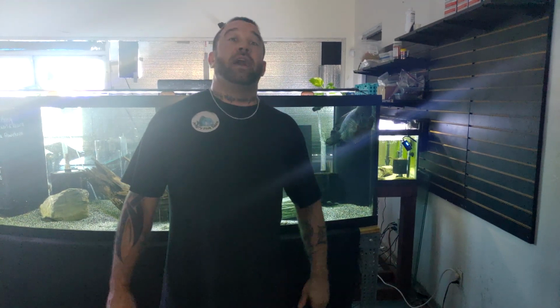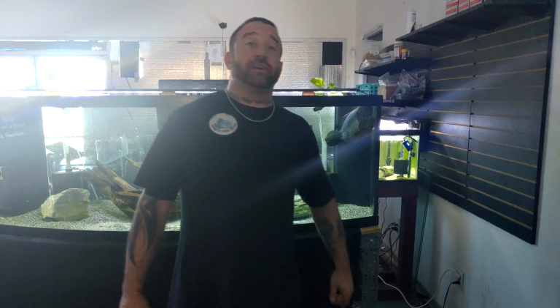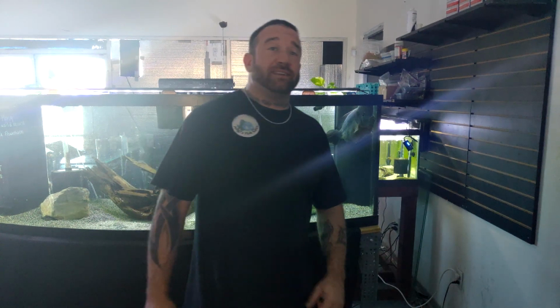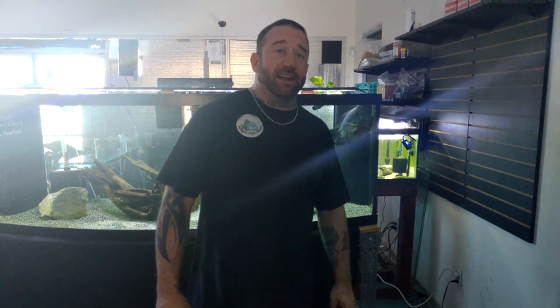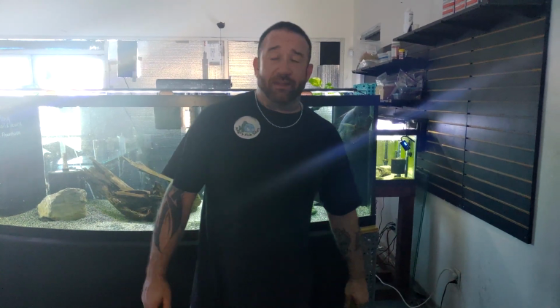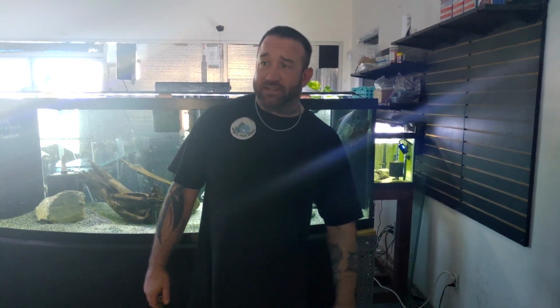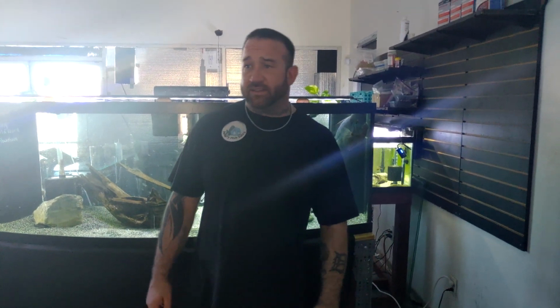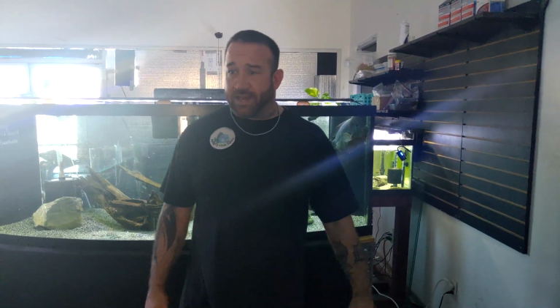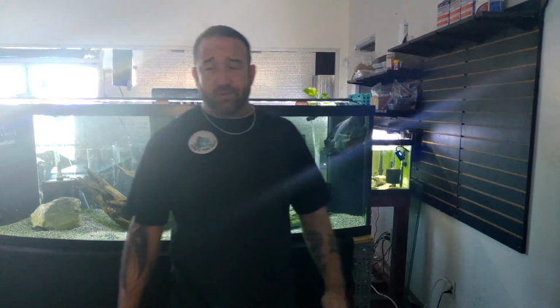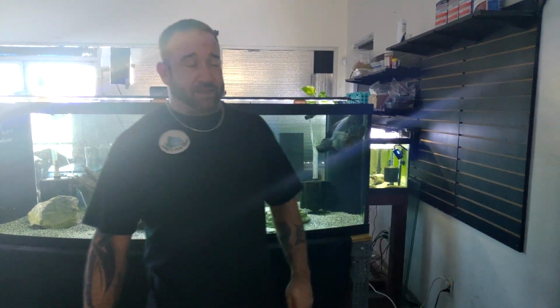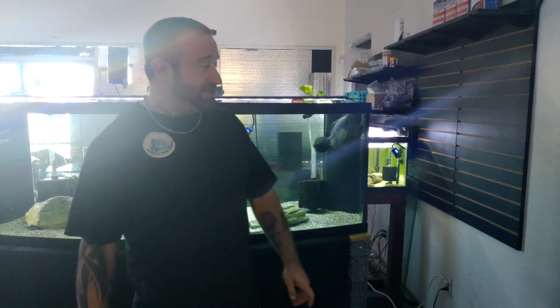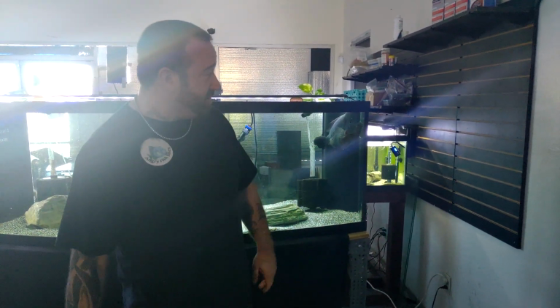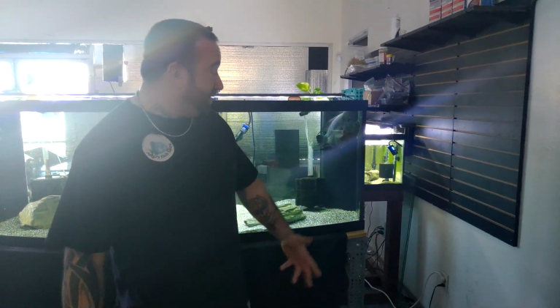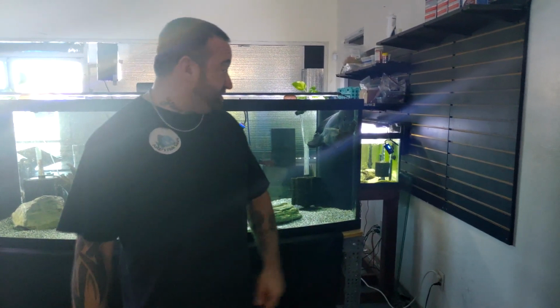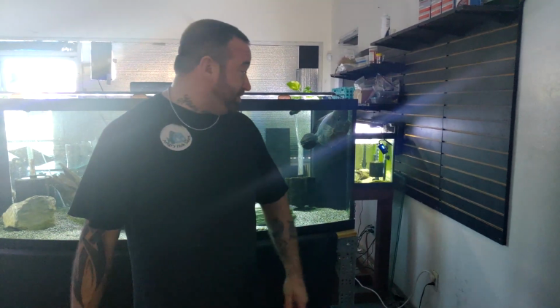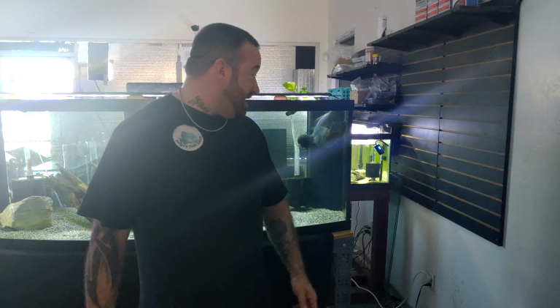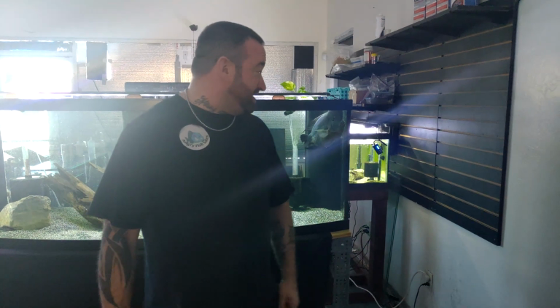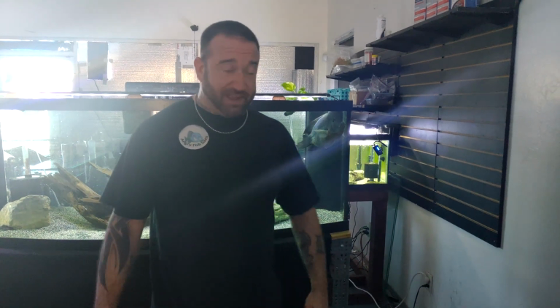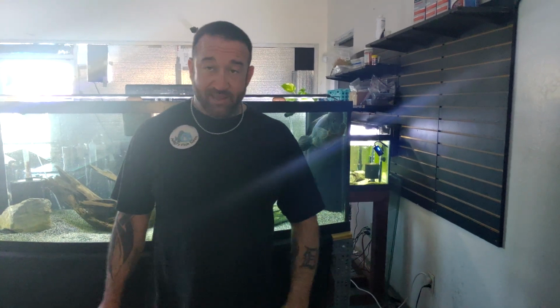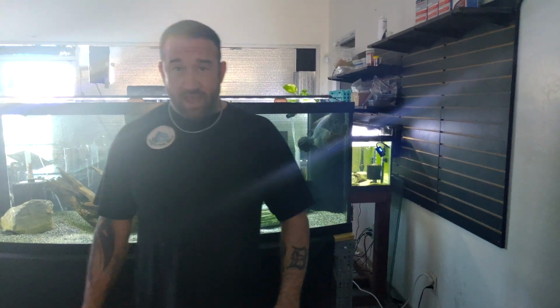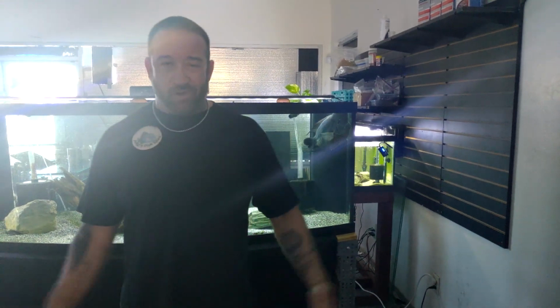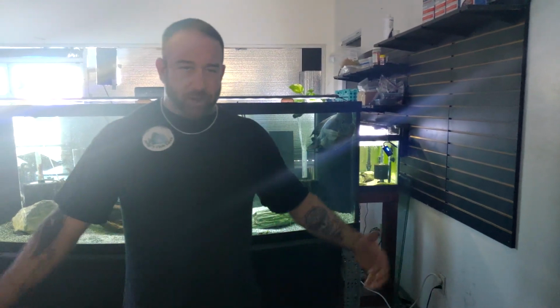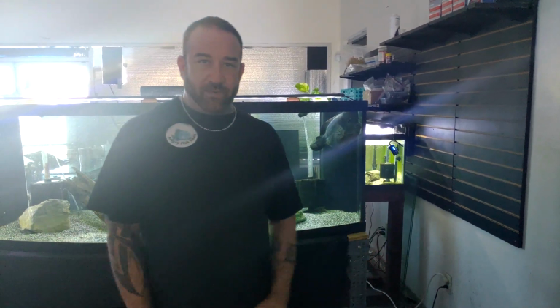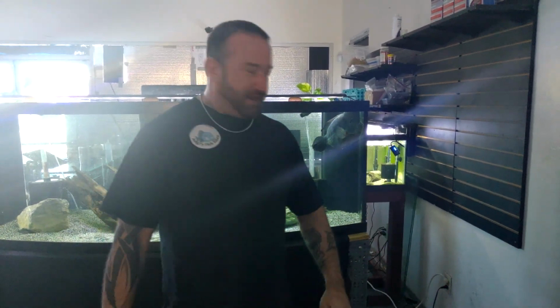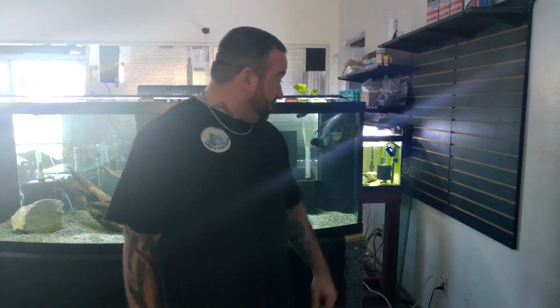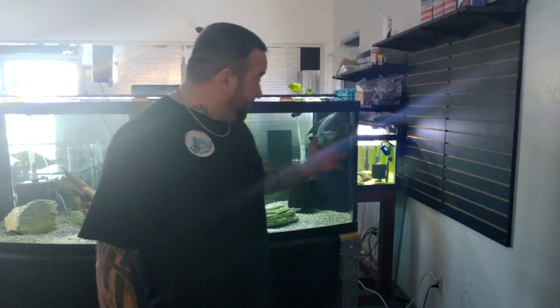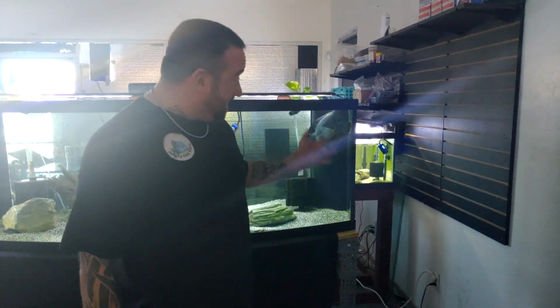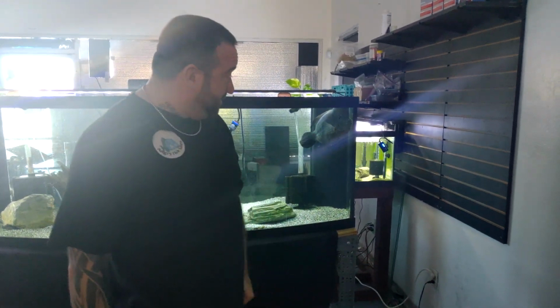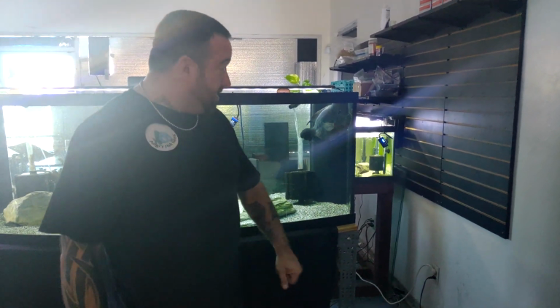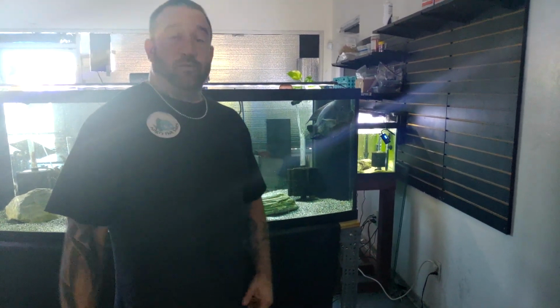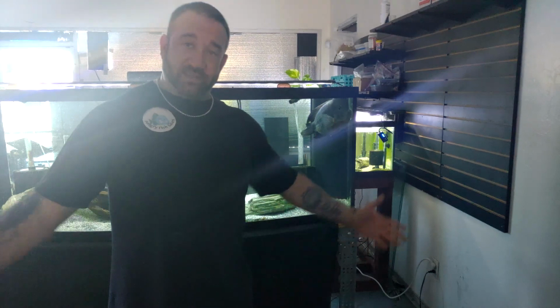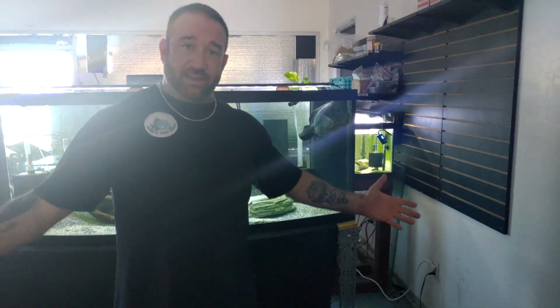Hey, what's up guys? Donnie, Angry Fish Sales, Arizona Paku Rescue. We're up here at the shop today on a Sunday. We're normally open anyway, but we've got this guy.